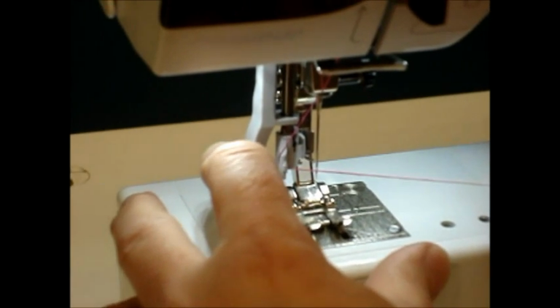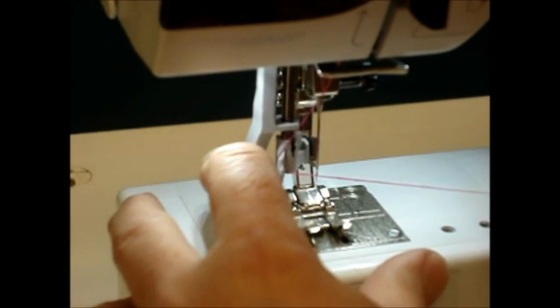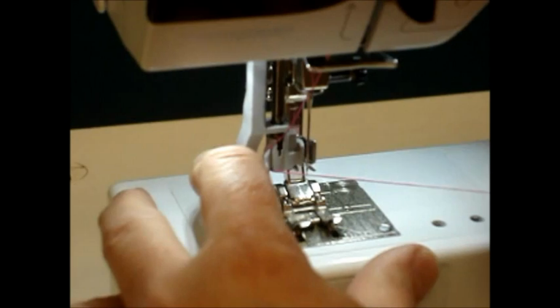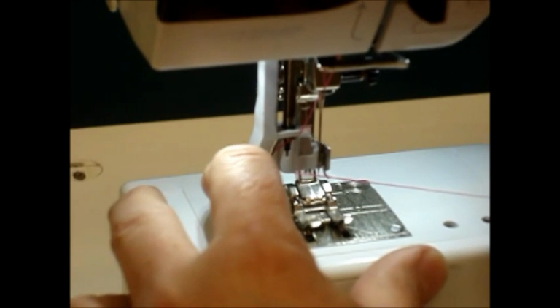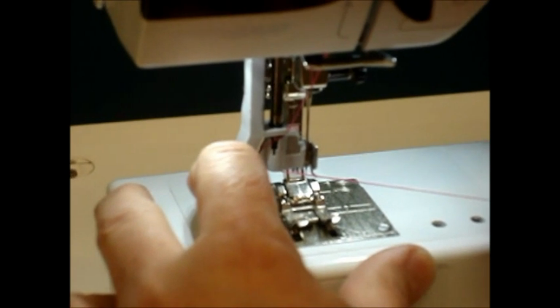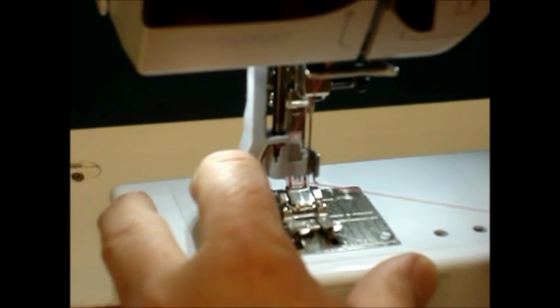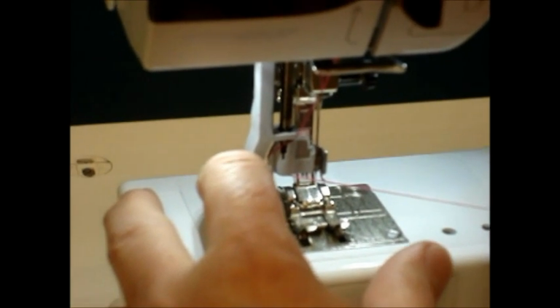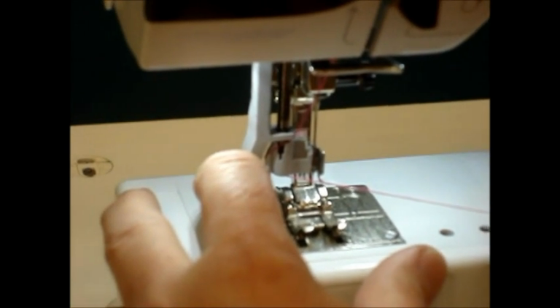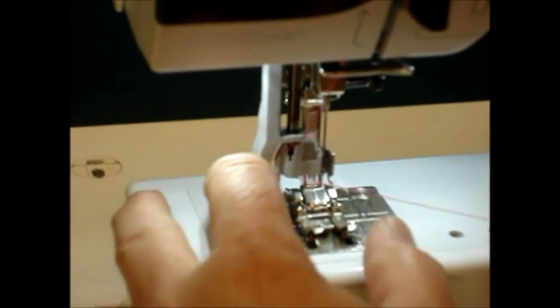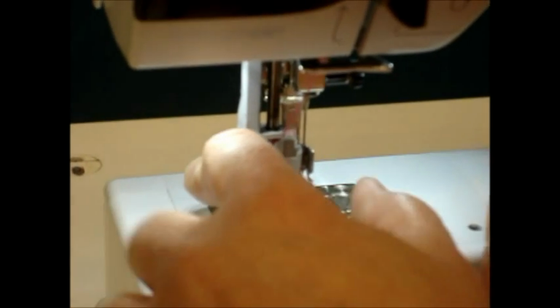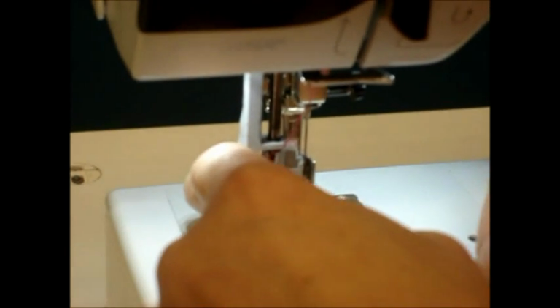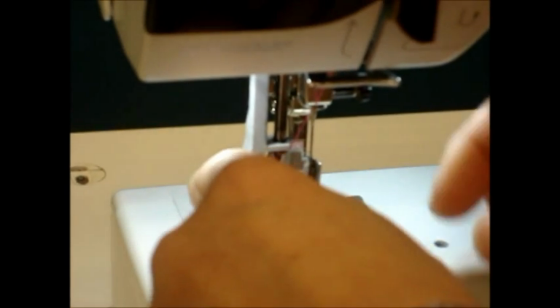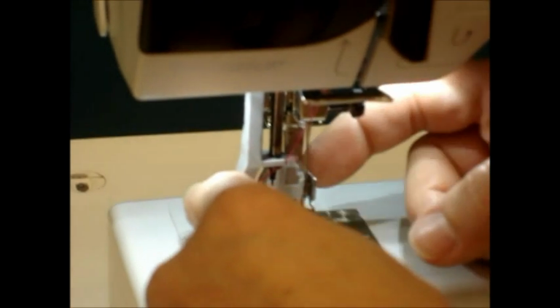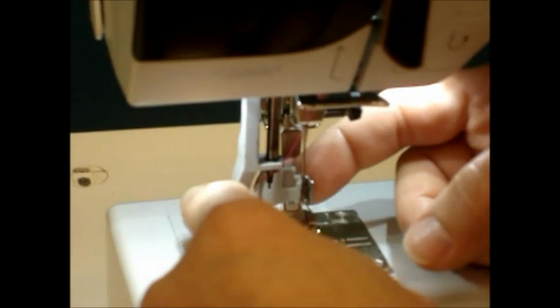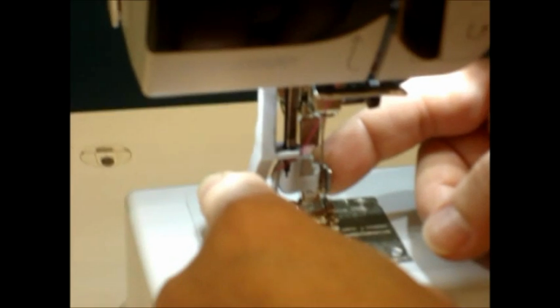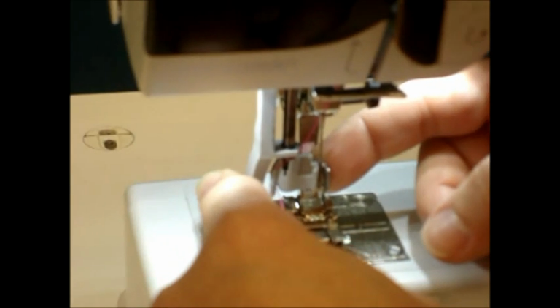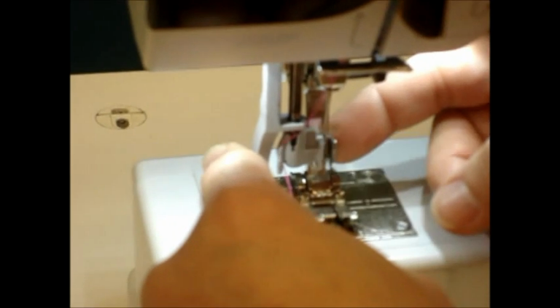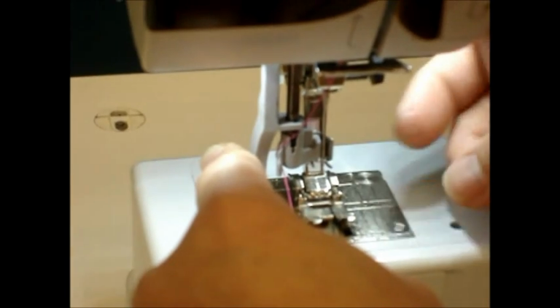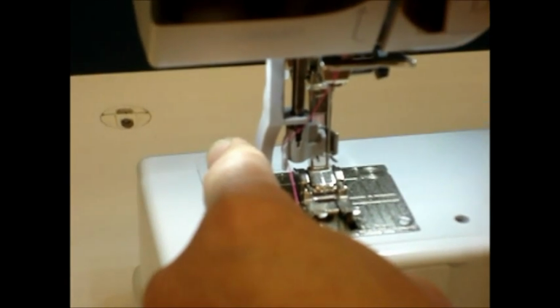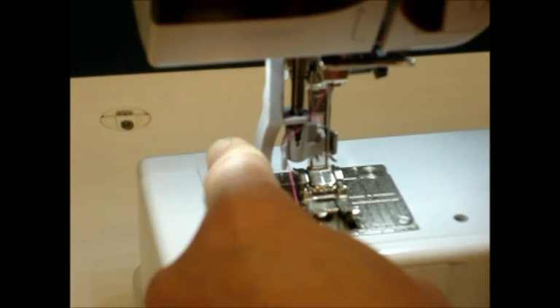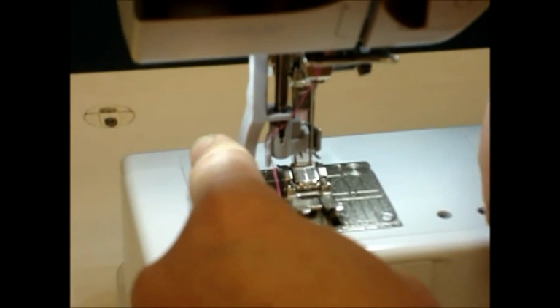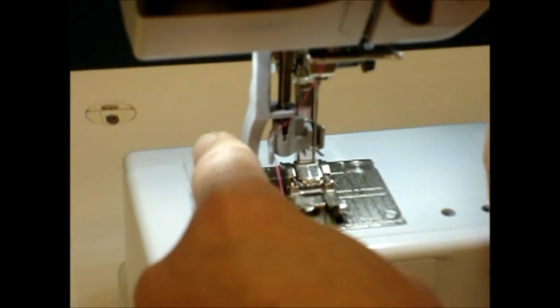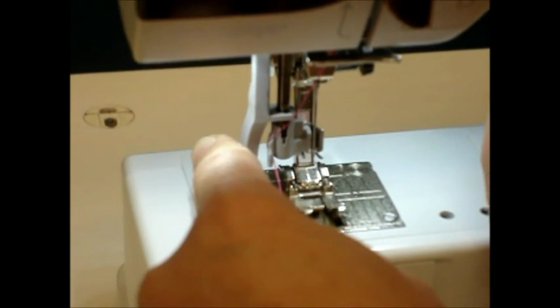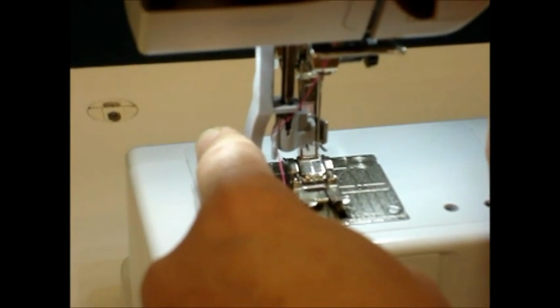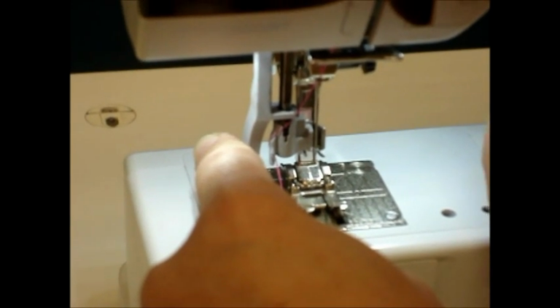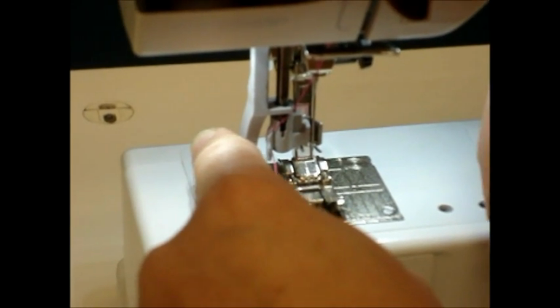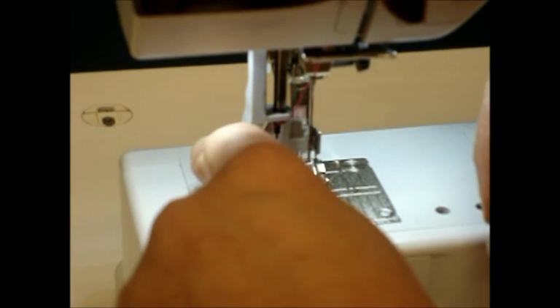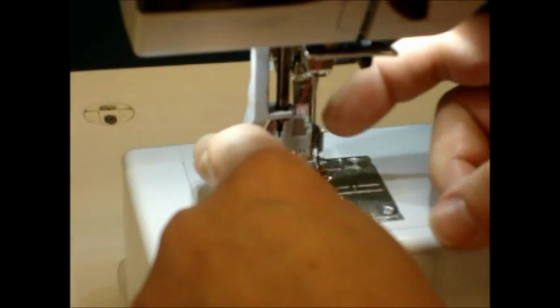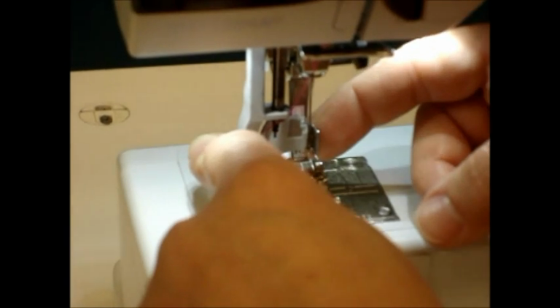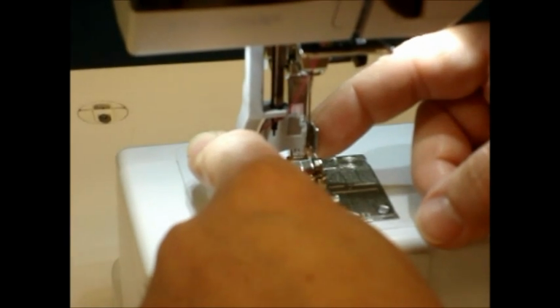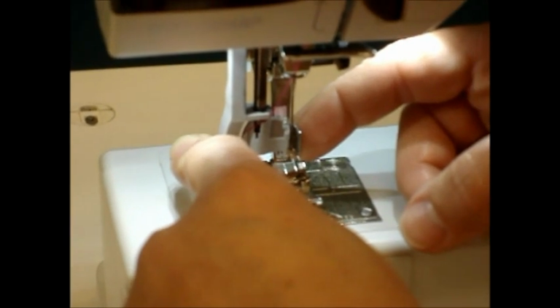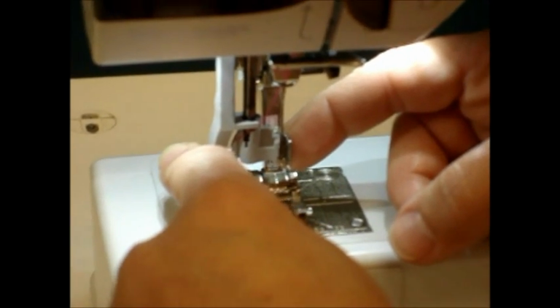Now we're going to continue to push on the threader until the threader comes directly up to the back of the needle. If your threader is like this, it won't work because the hook is not all the way through the eye of the needle.